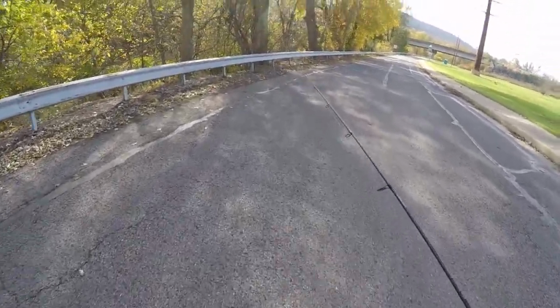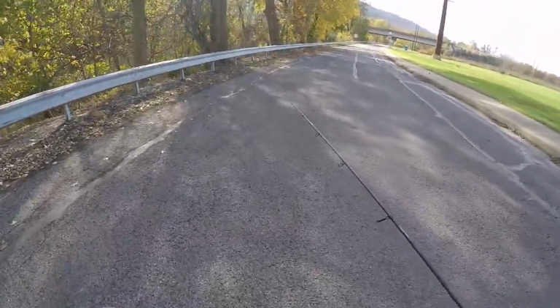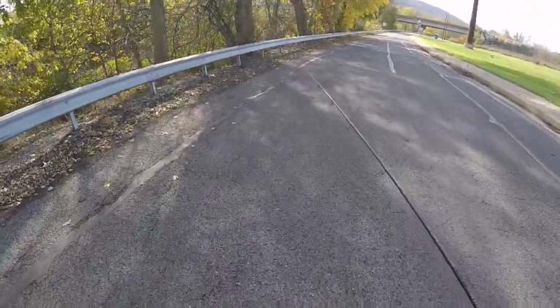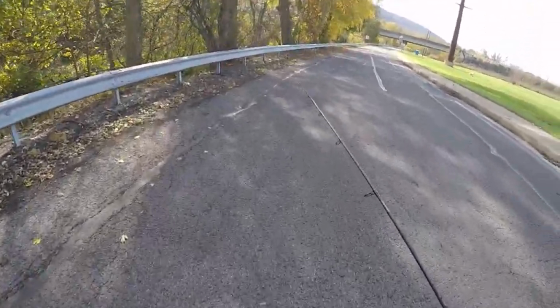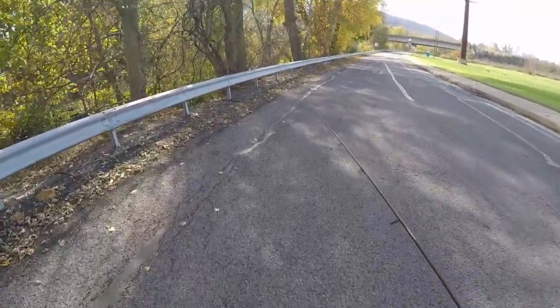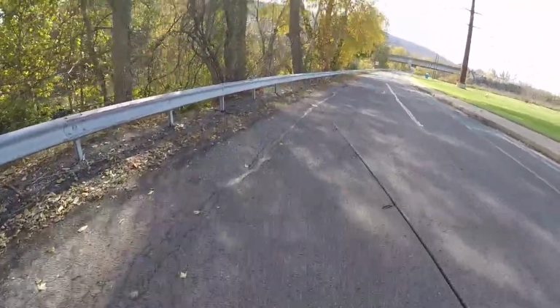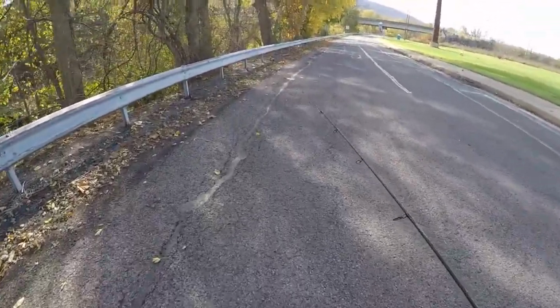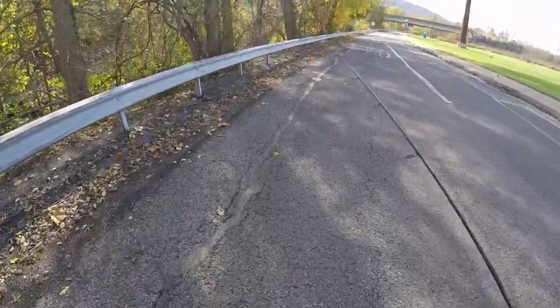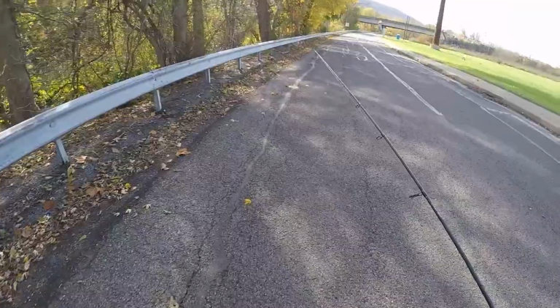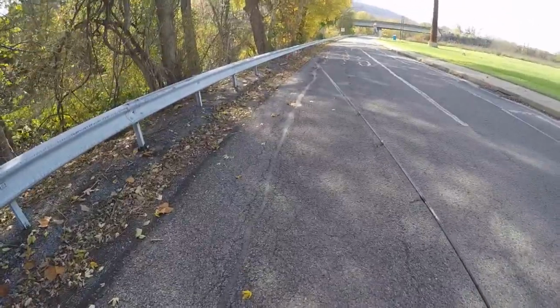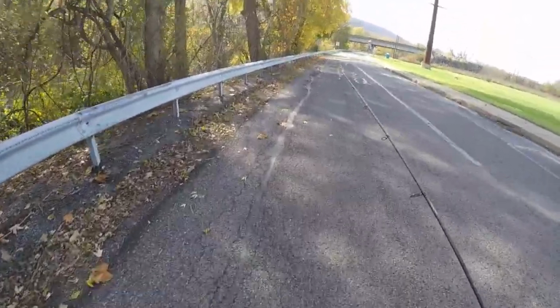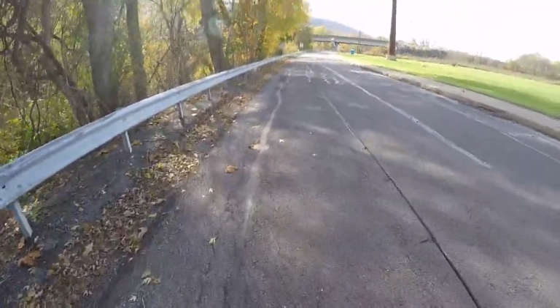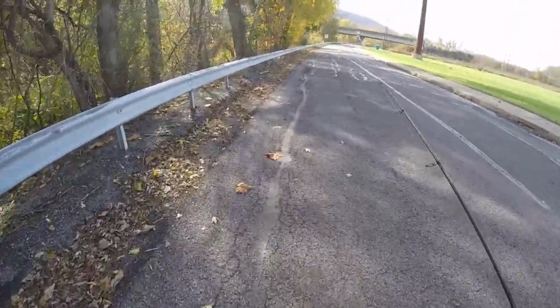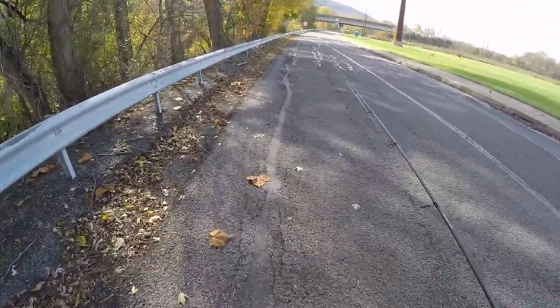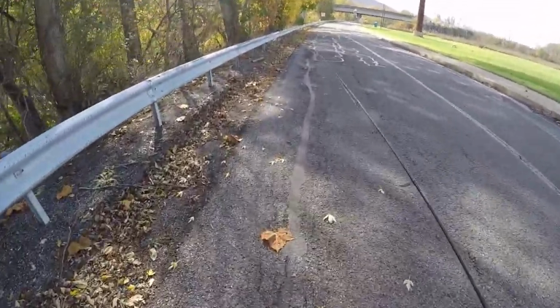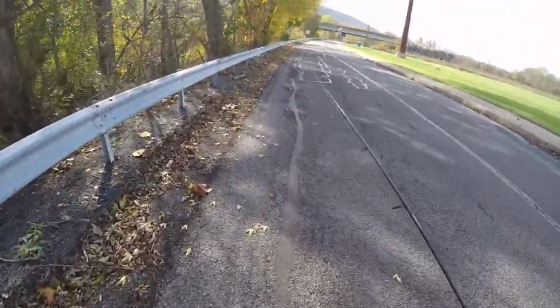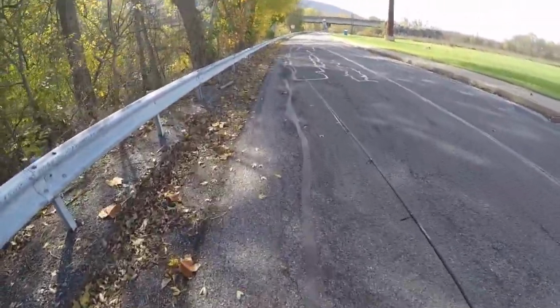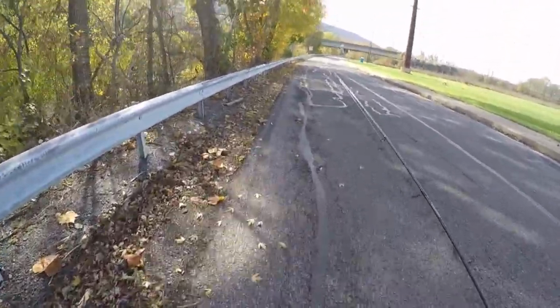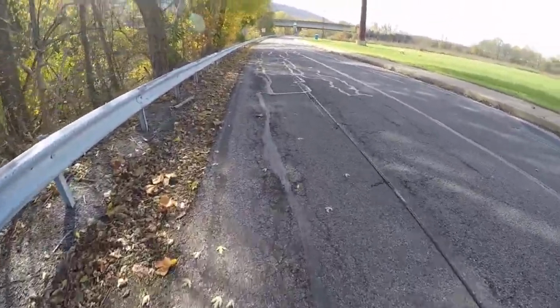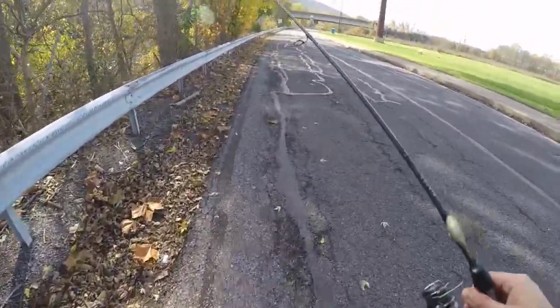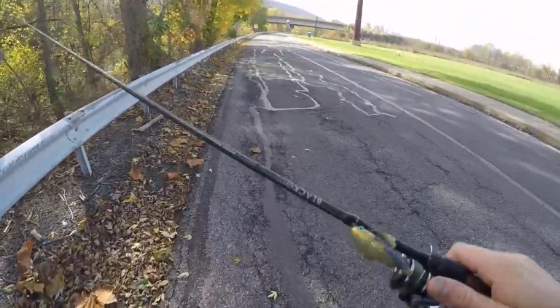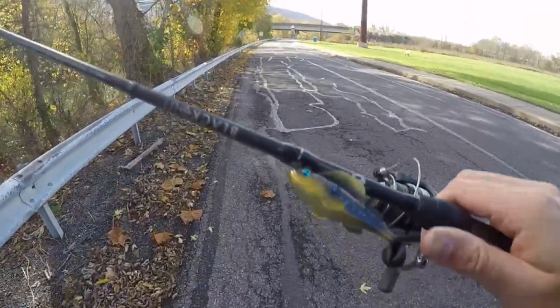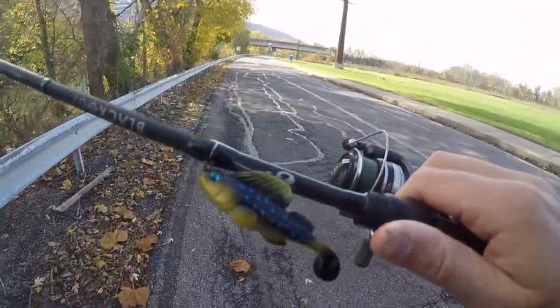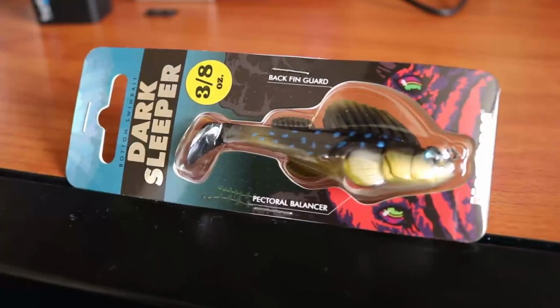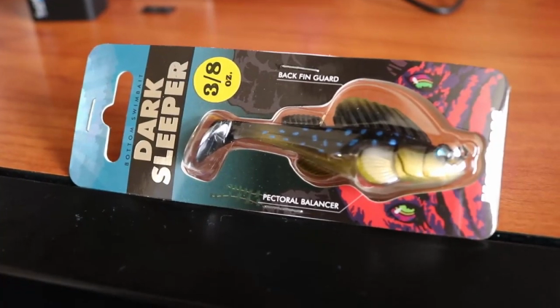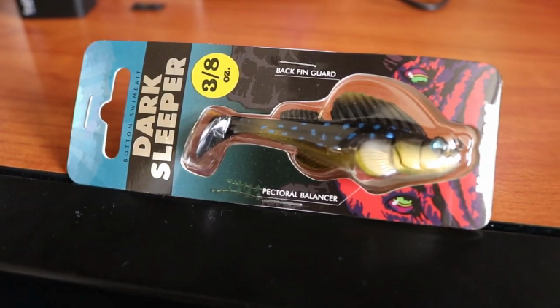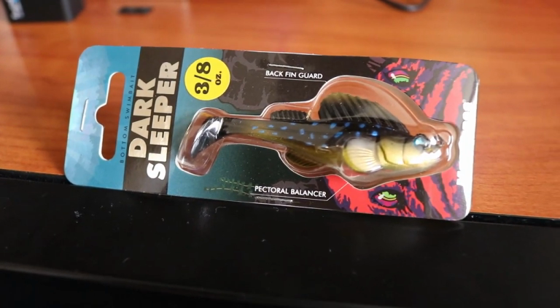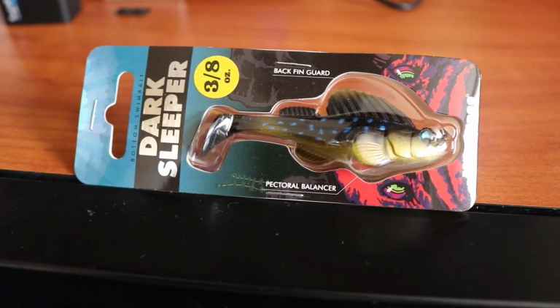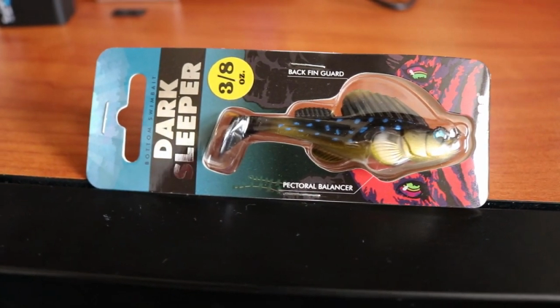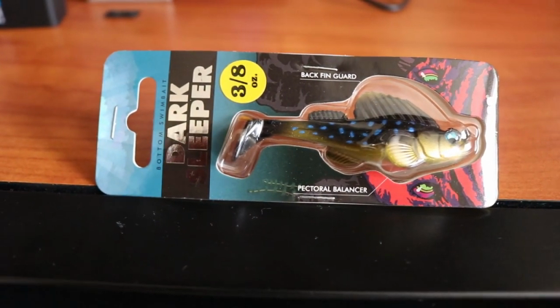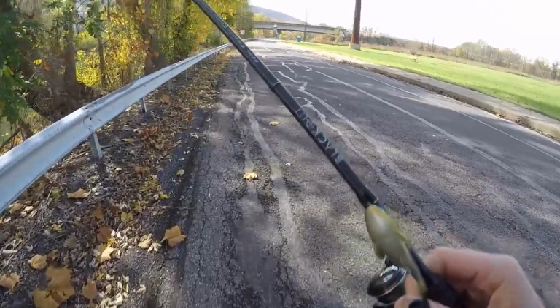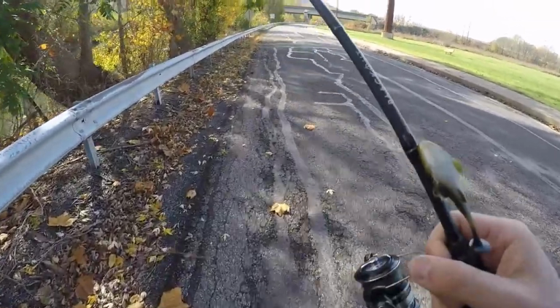Heading to a new spot today. Water looks pretty good. Hopefully we can catch something. Trying the new Megabass Sleeper, the Dark Sleeper. Let's try it.